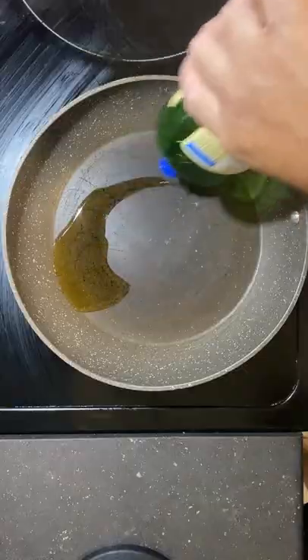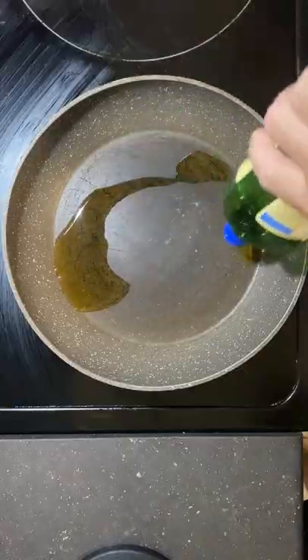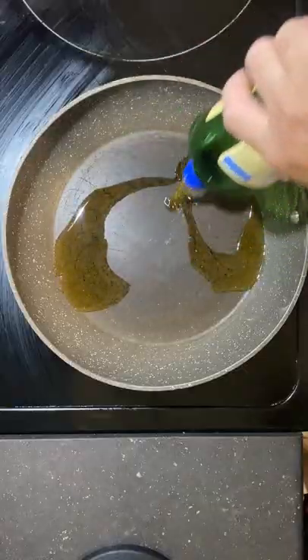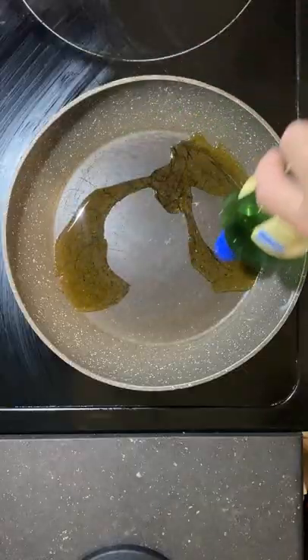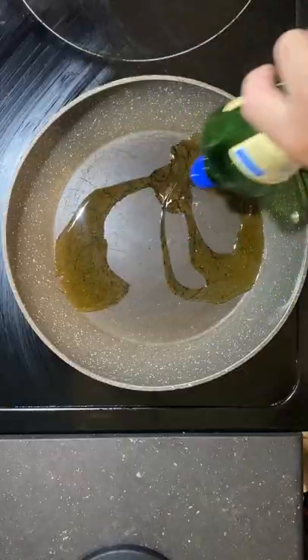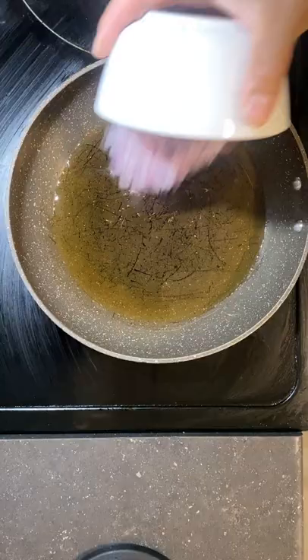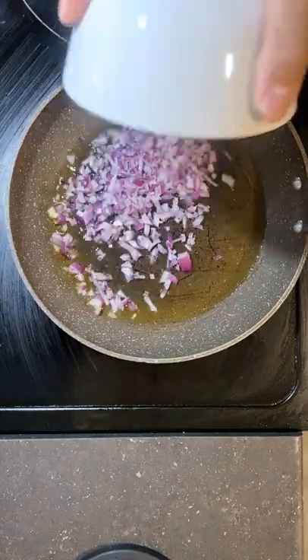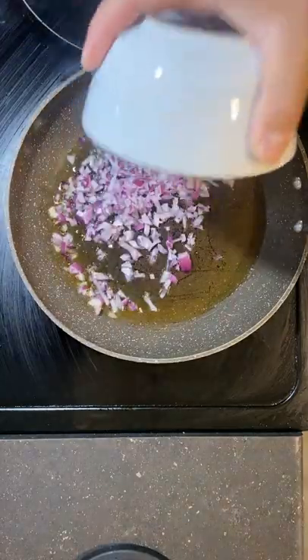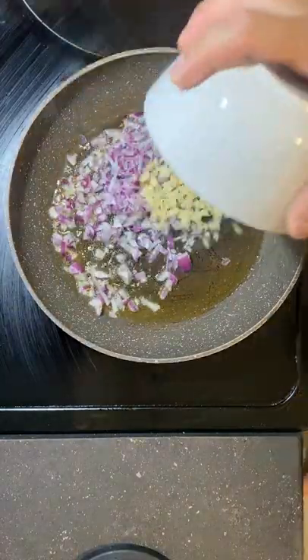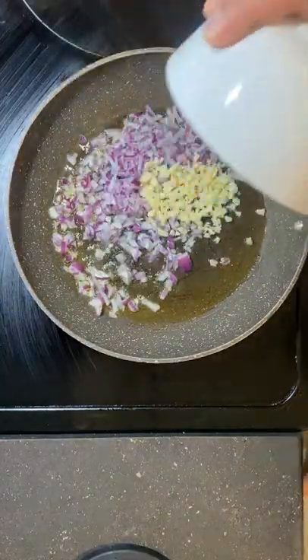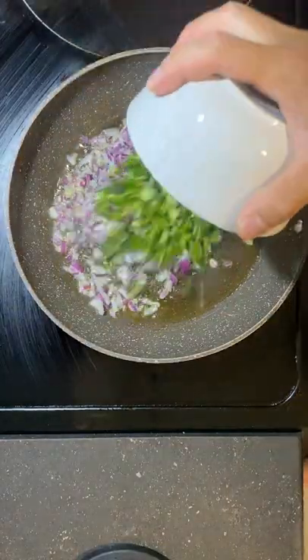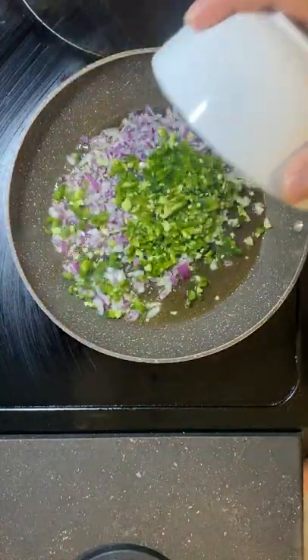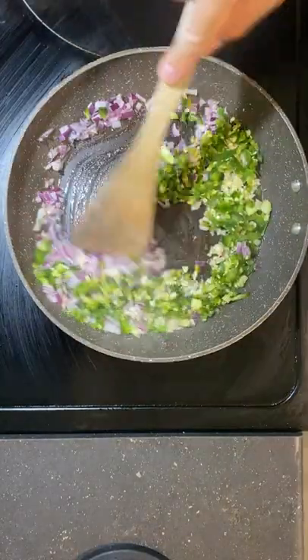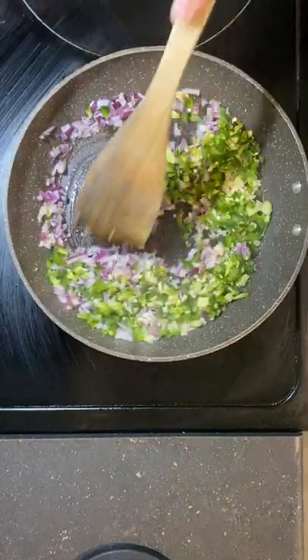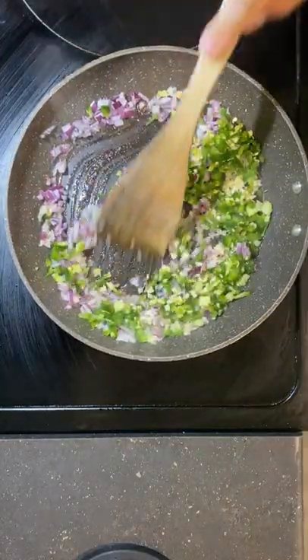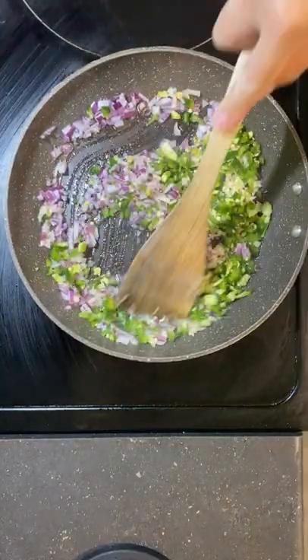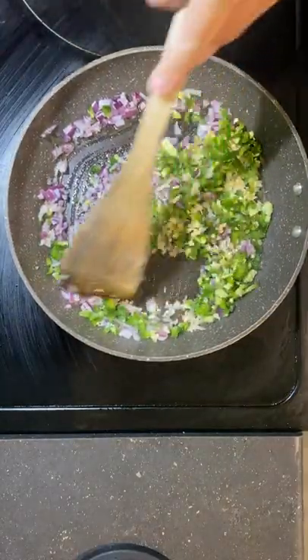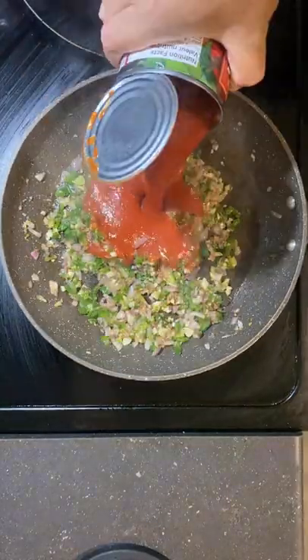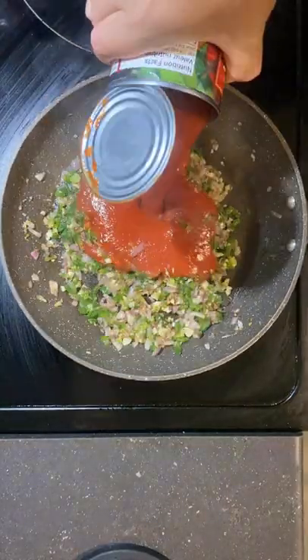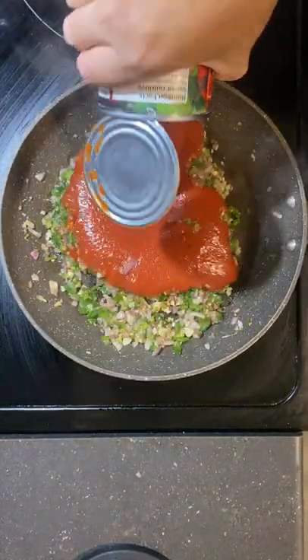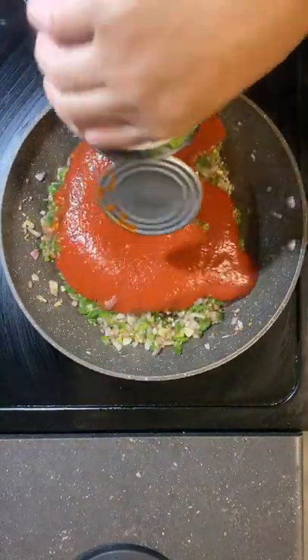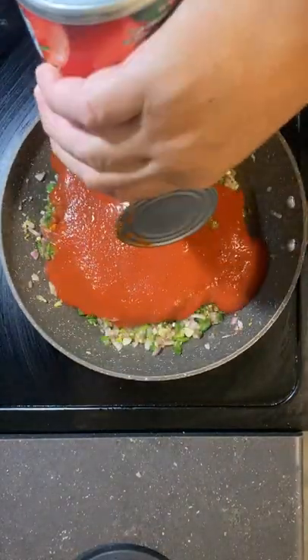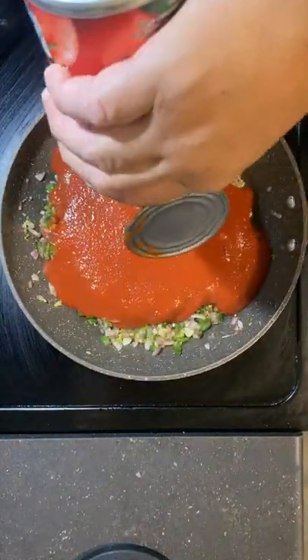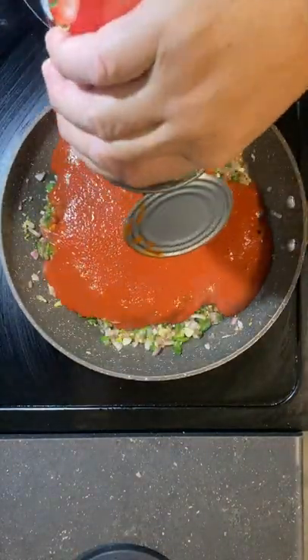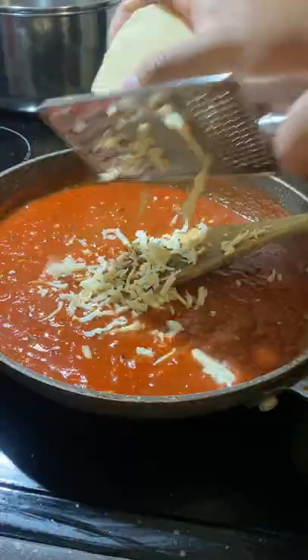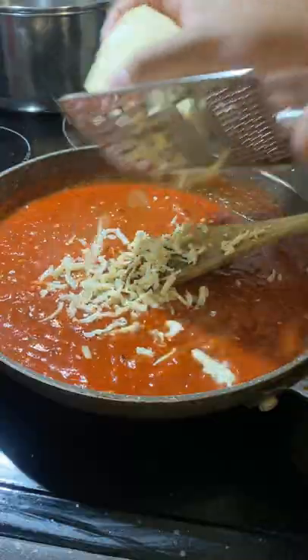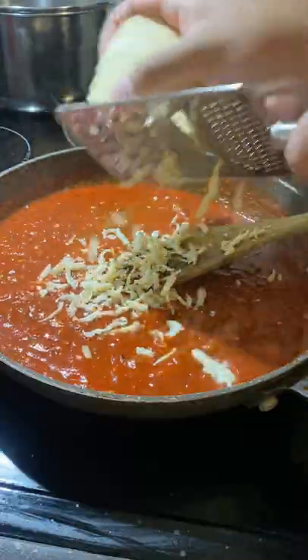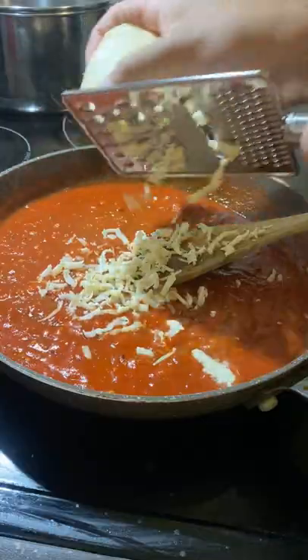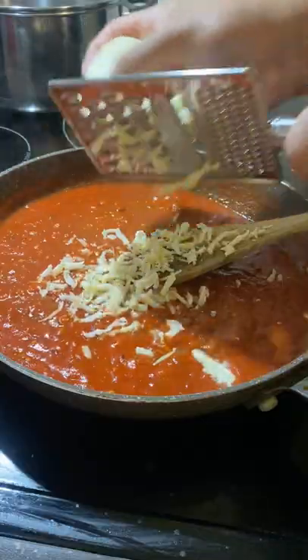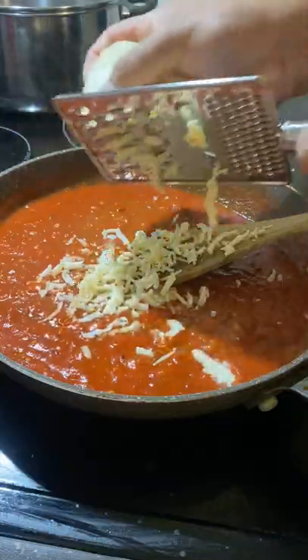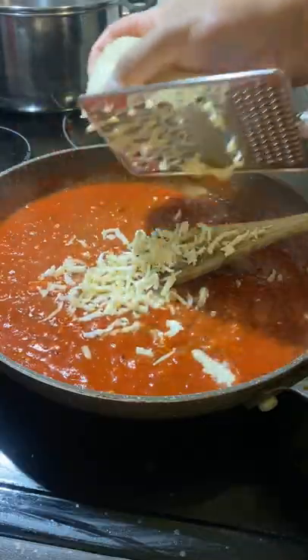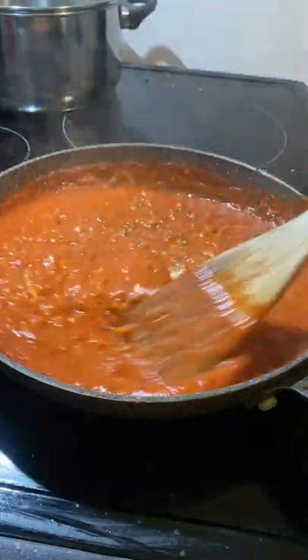A pan layered with olive oil, red onions, garlic, jalapenos — stir nice and steady. In goes plain tomato sauce, along with some shredded Havarti and cilantro.